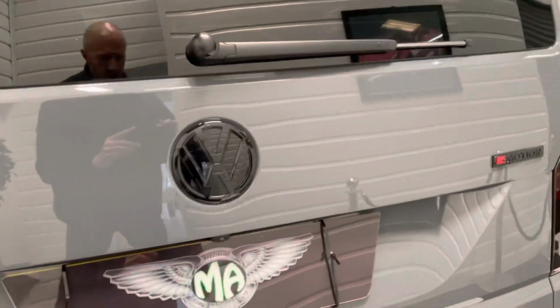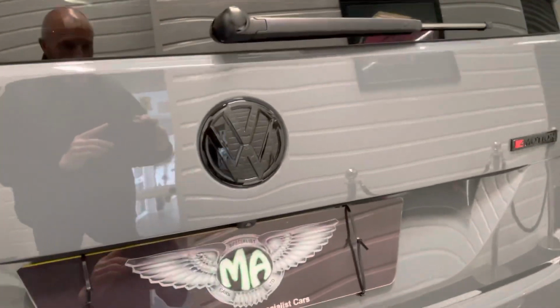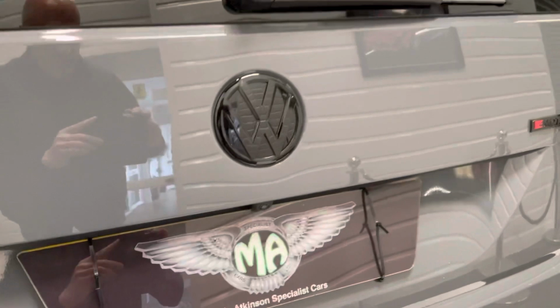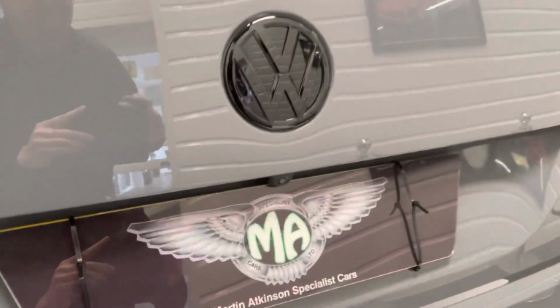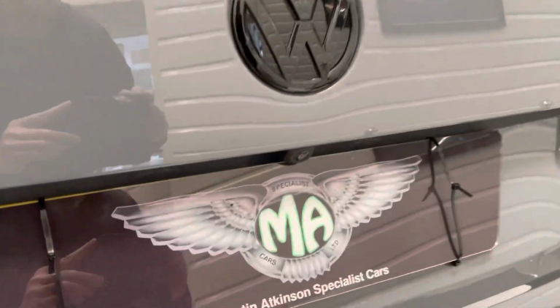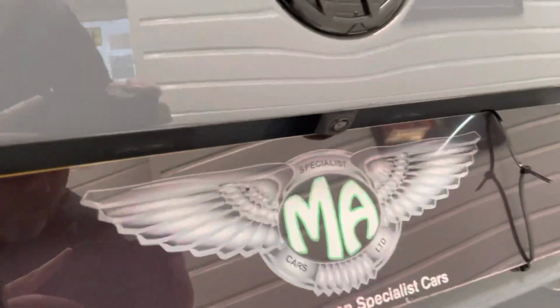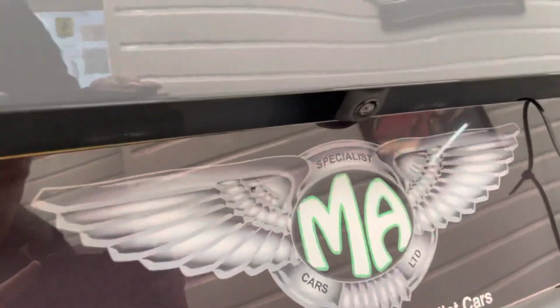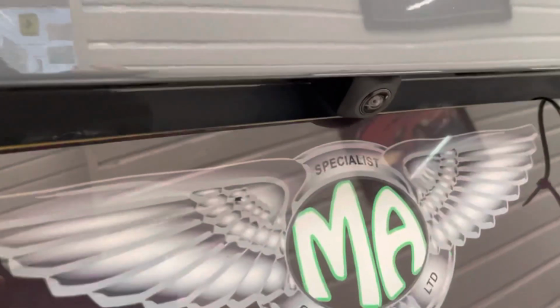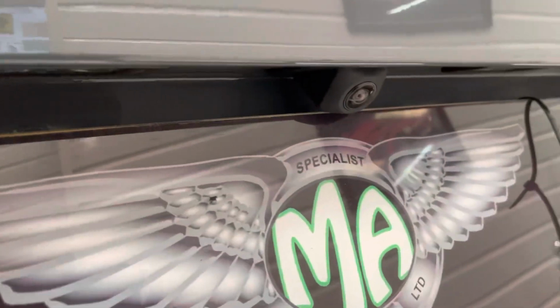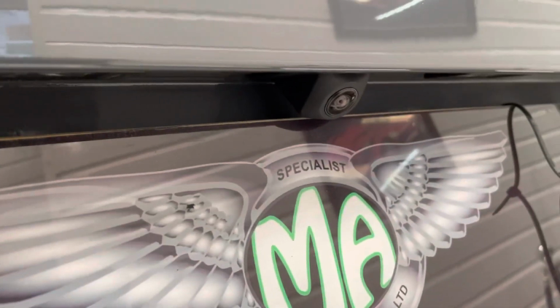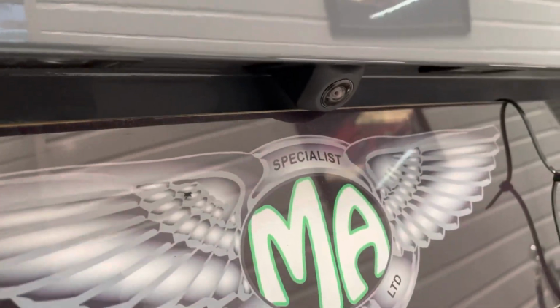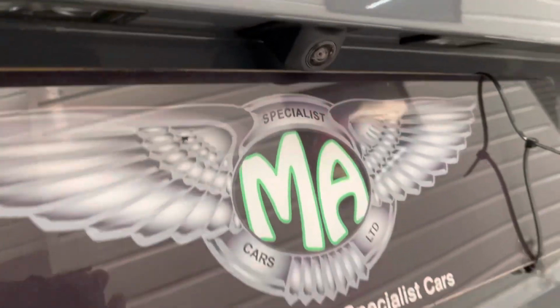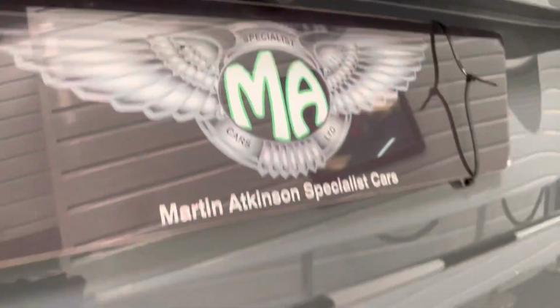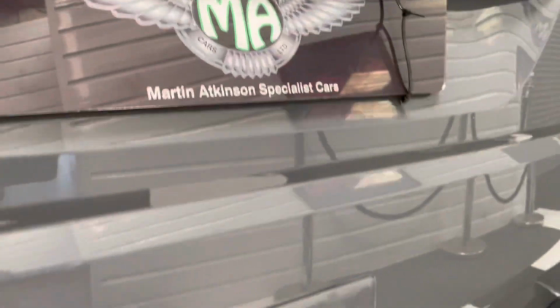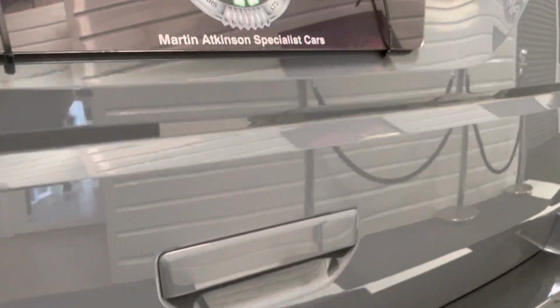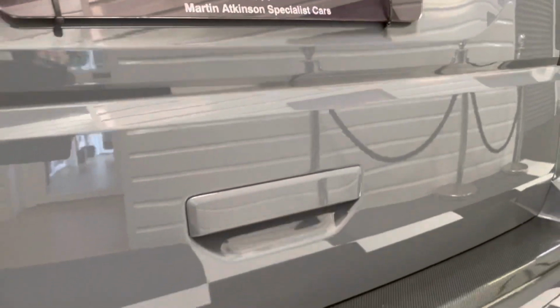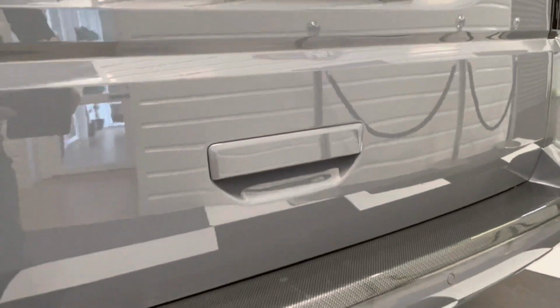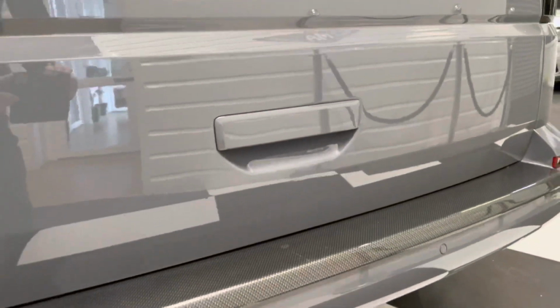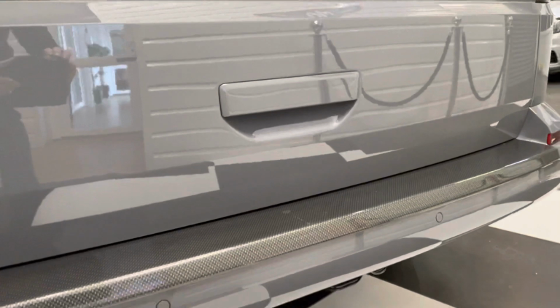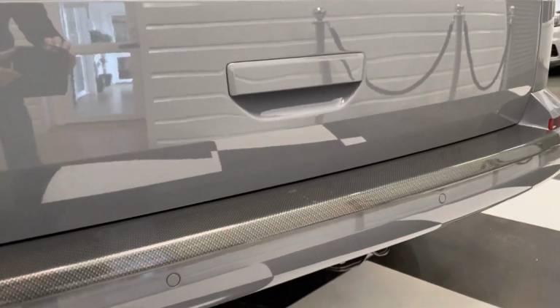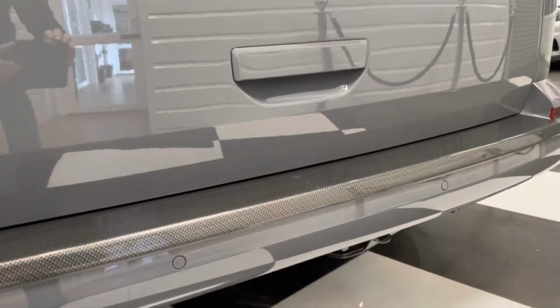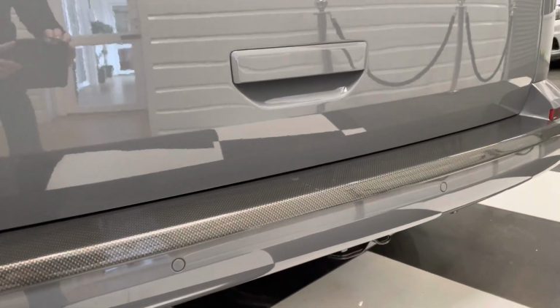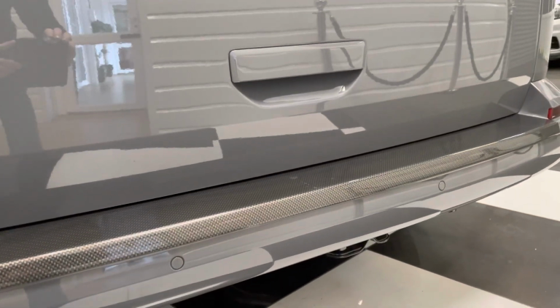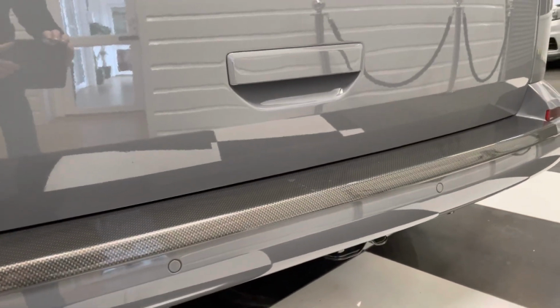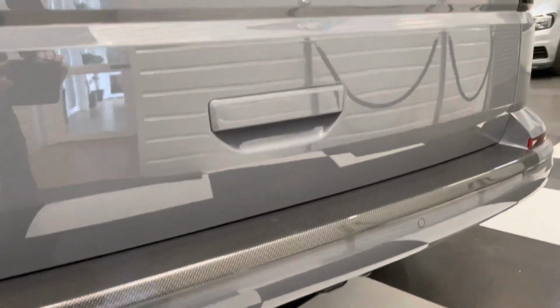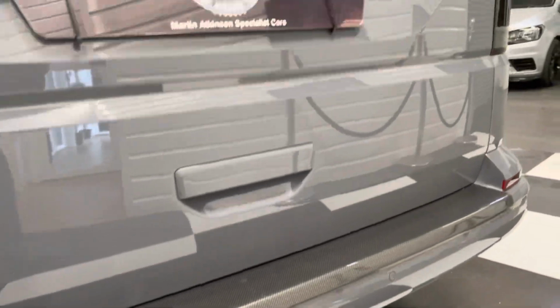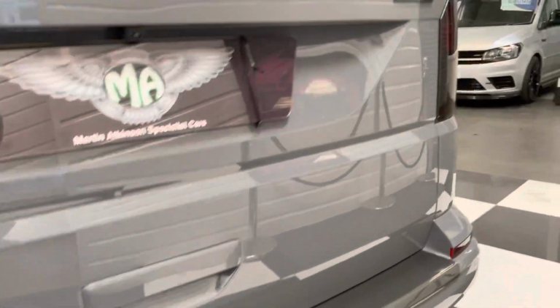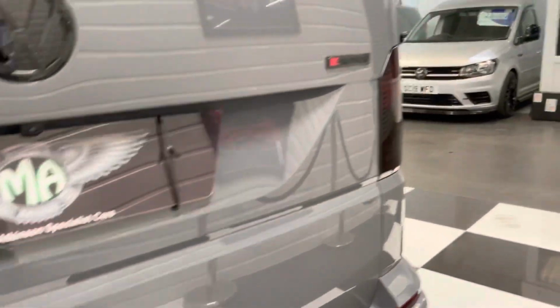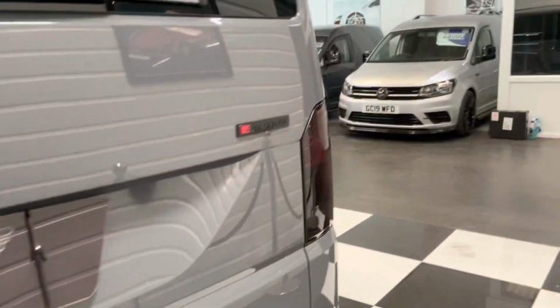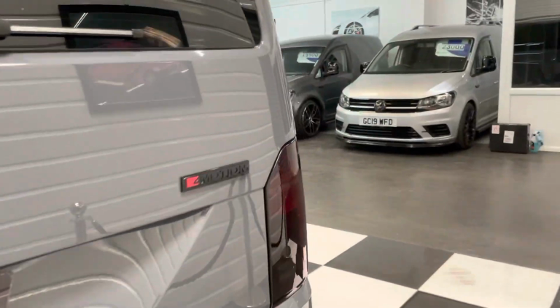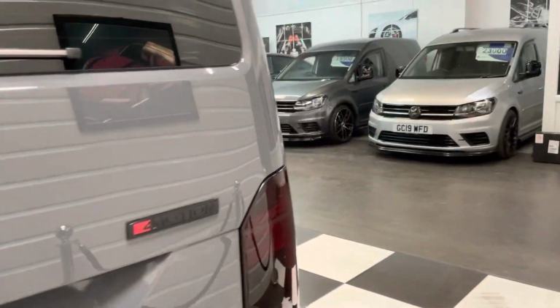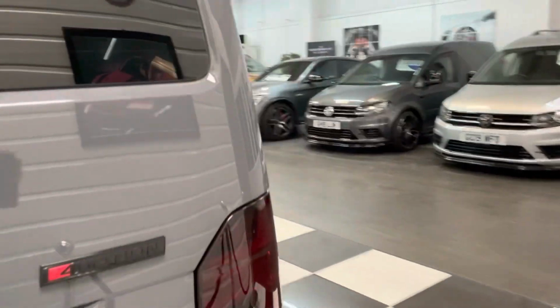A couple of other bits on the back: we've got the reversing camera, the carbon fibre effect rear bumper protector, along with rear parking sensors. There are front sensors as well on this one.